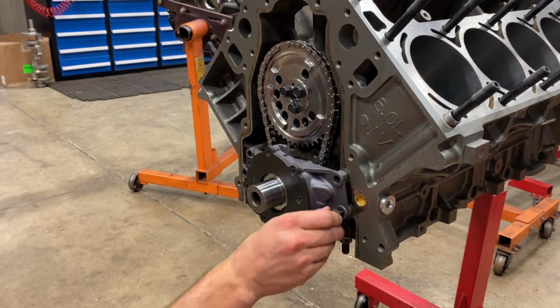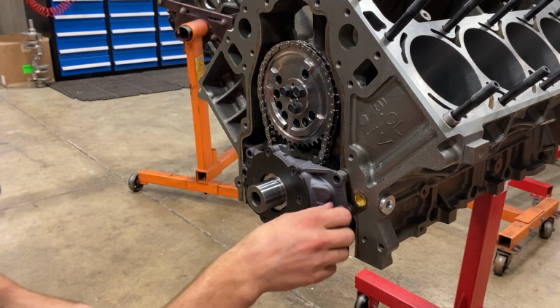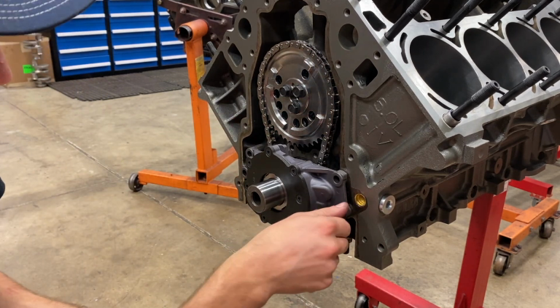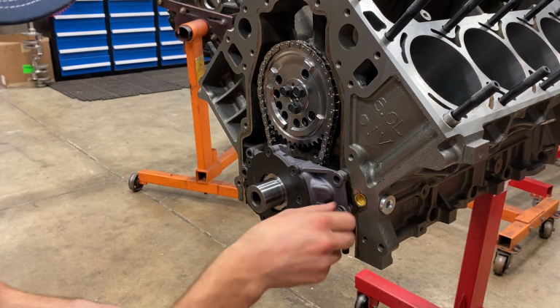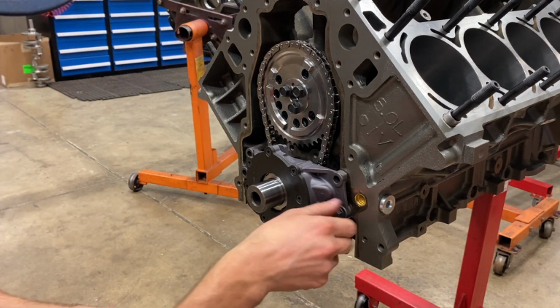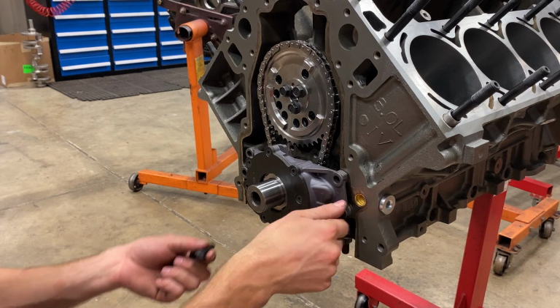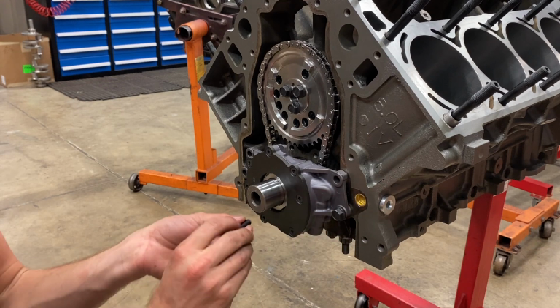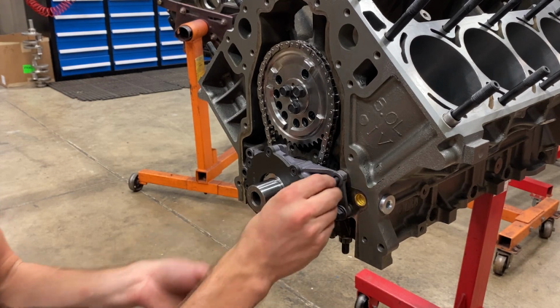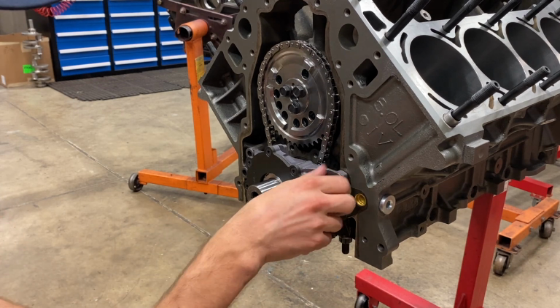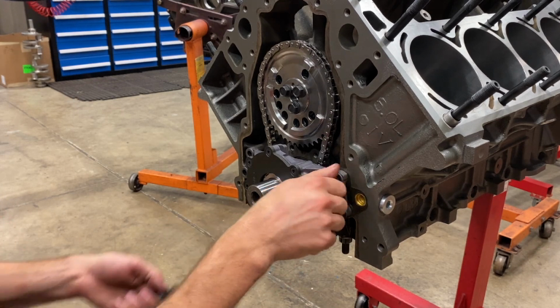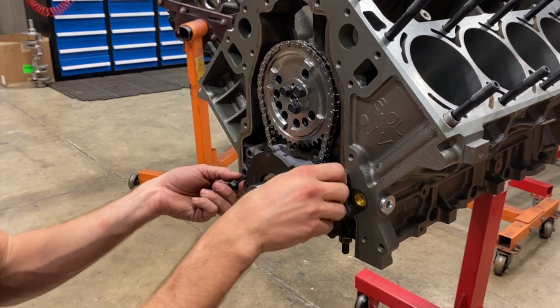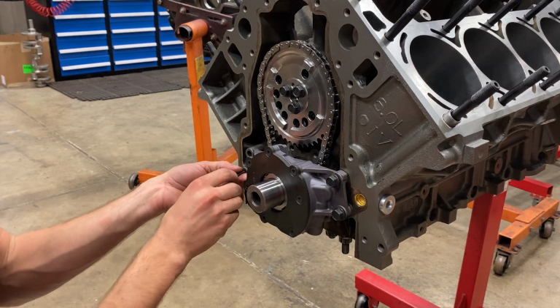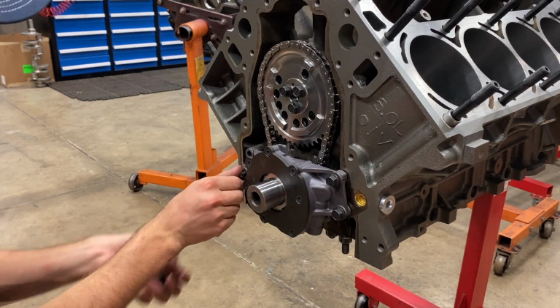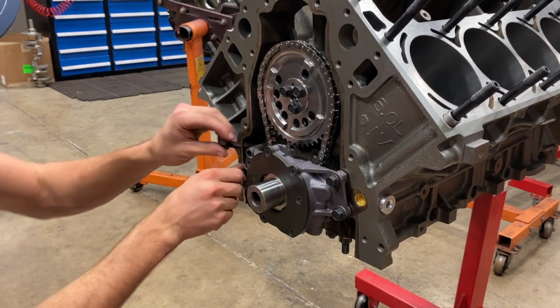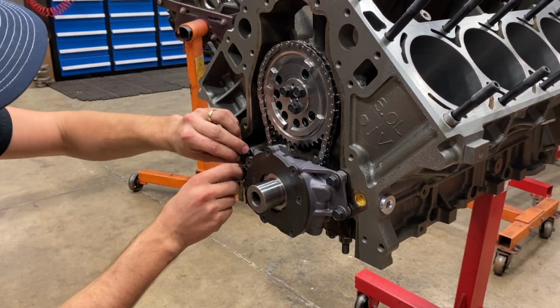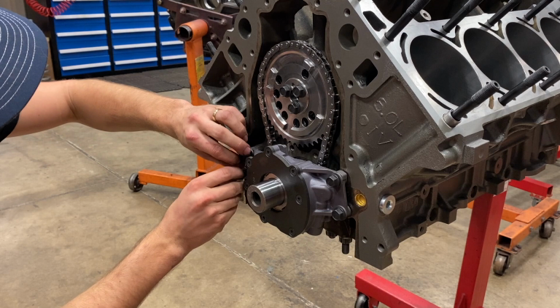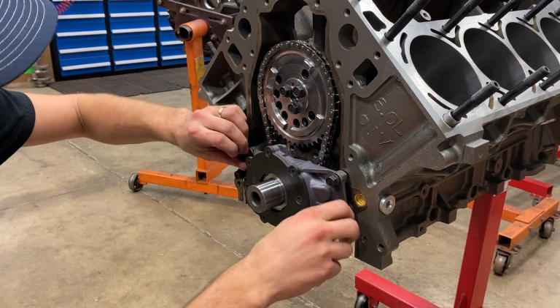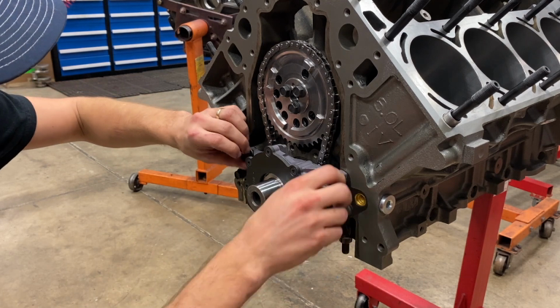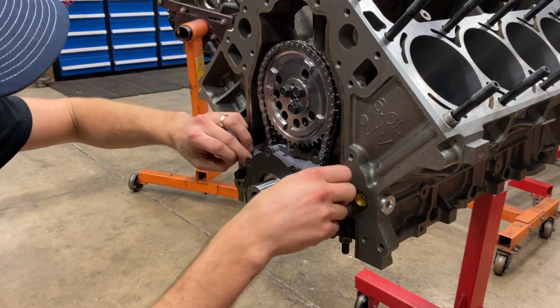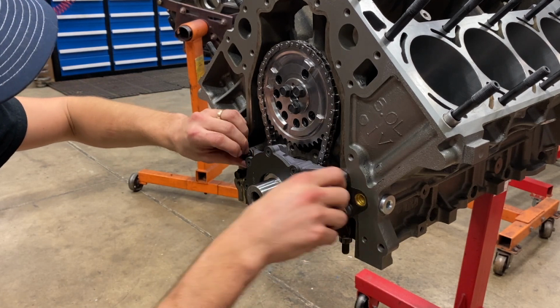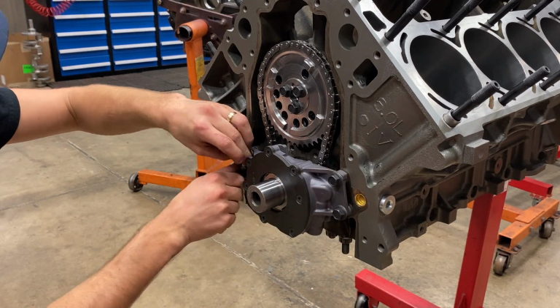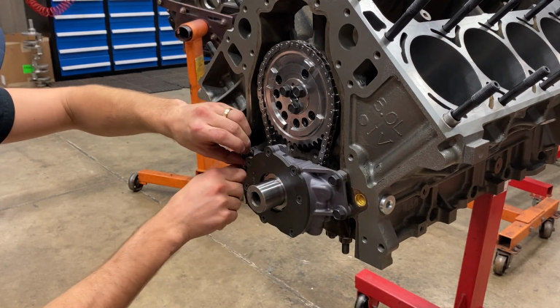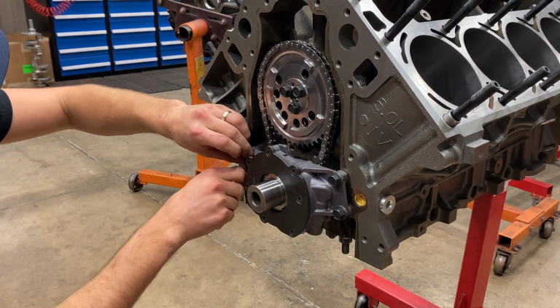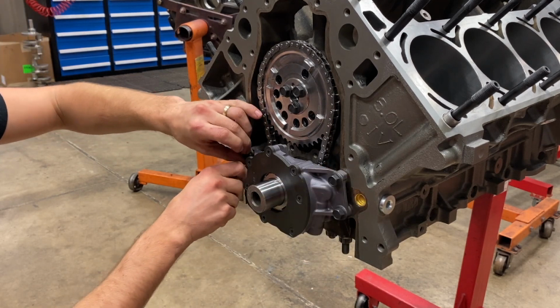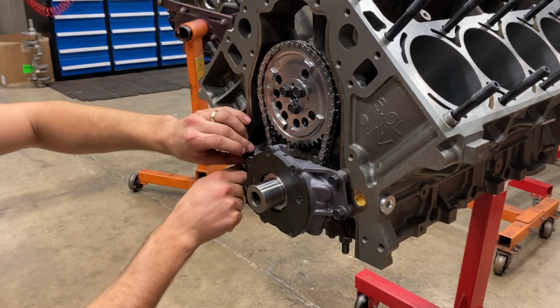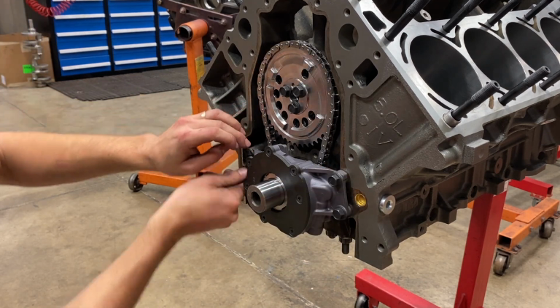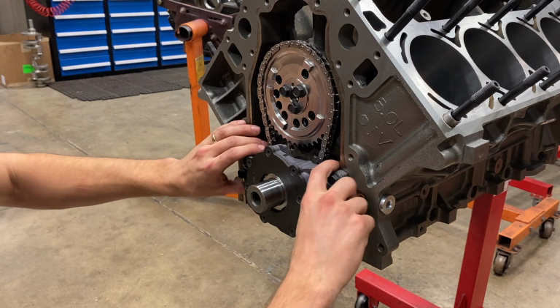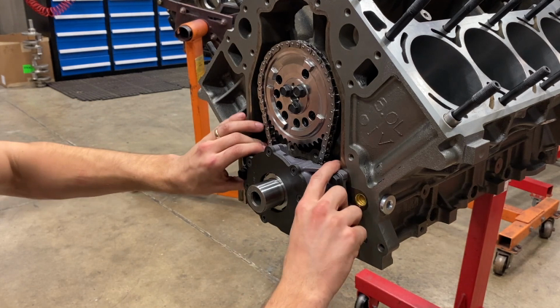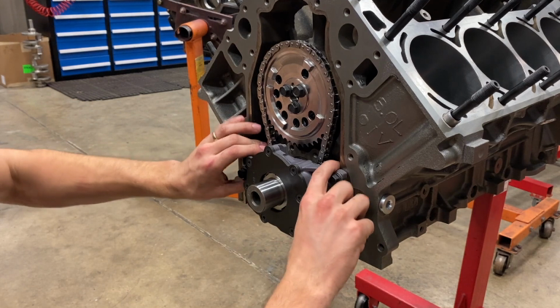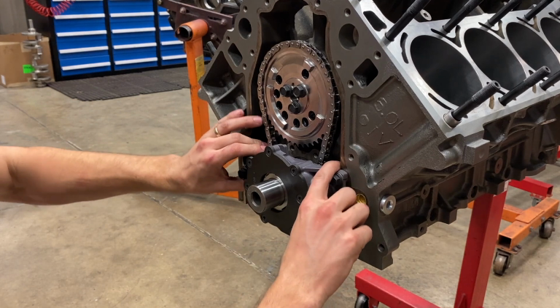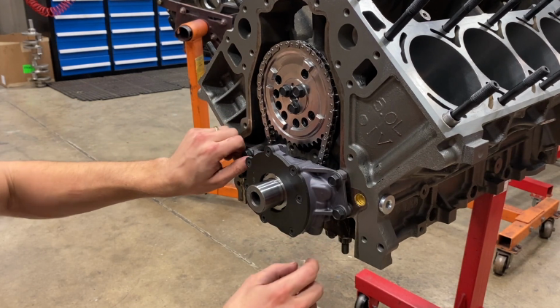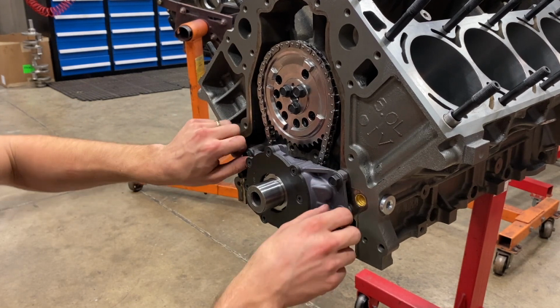I'm just going to run these bolts down just until they touch the pump finger tight. We still want to be able to wiggle the pump a little bit underneath the bolts.